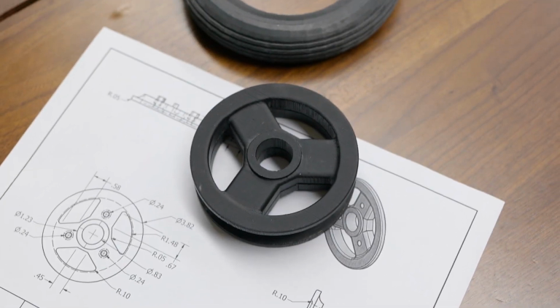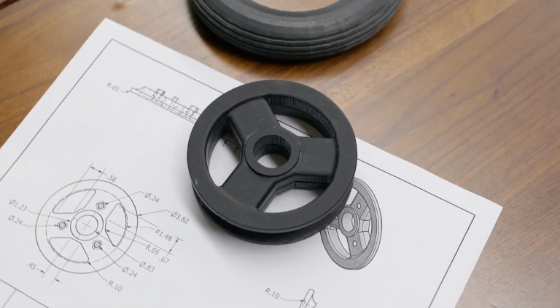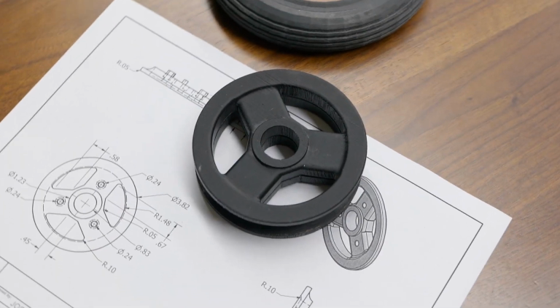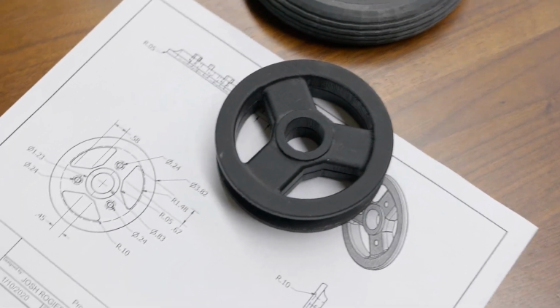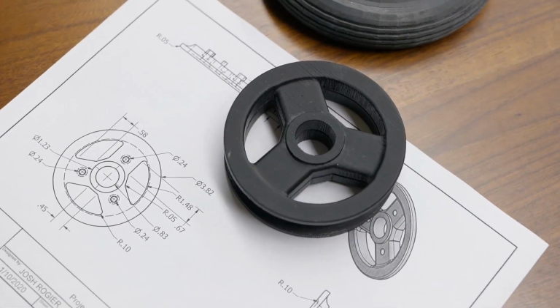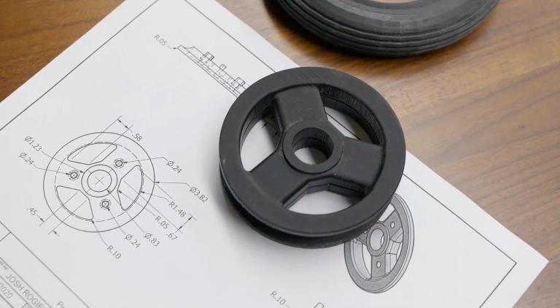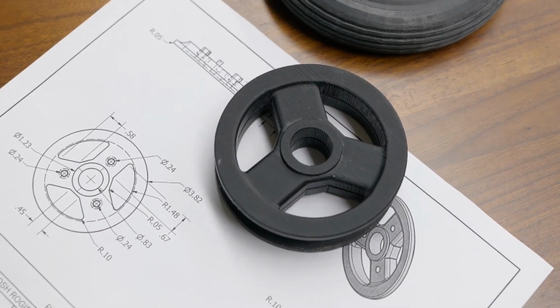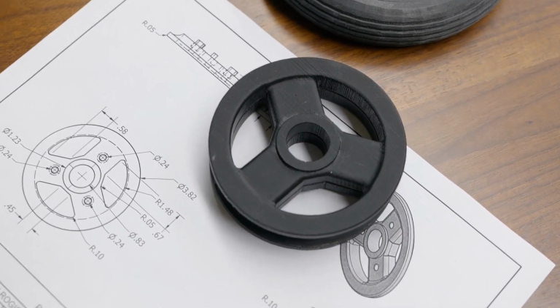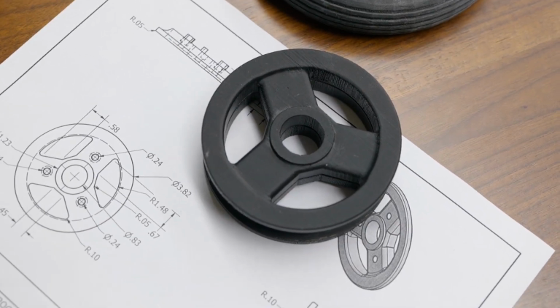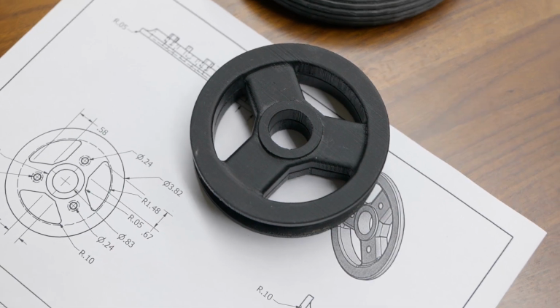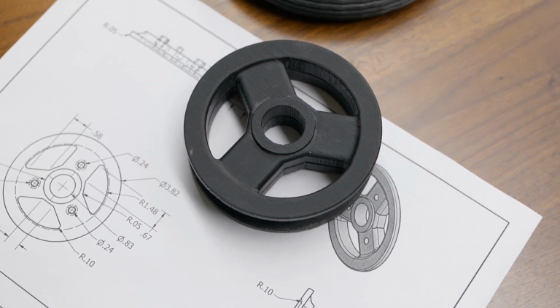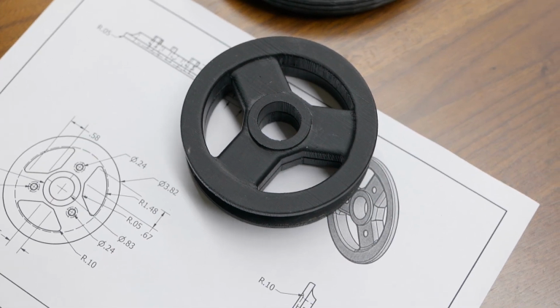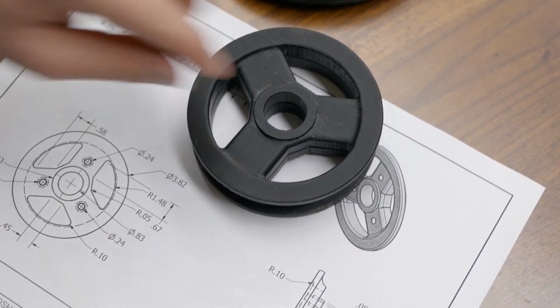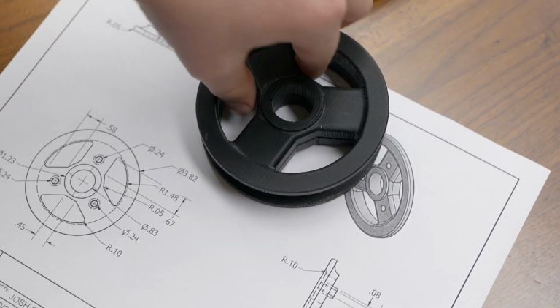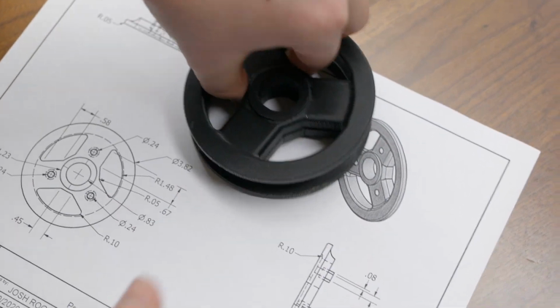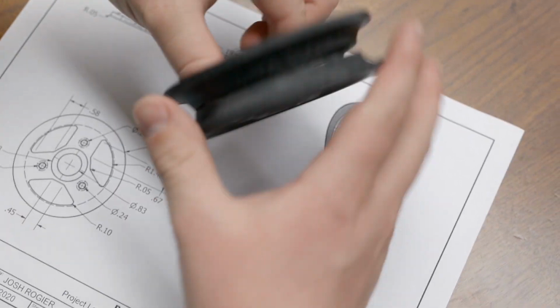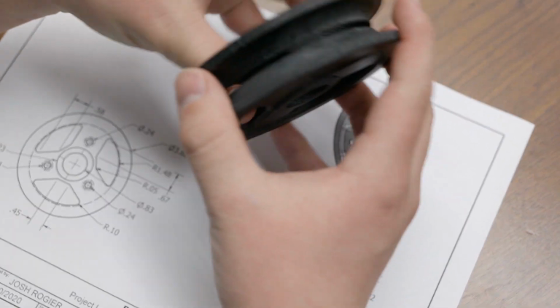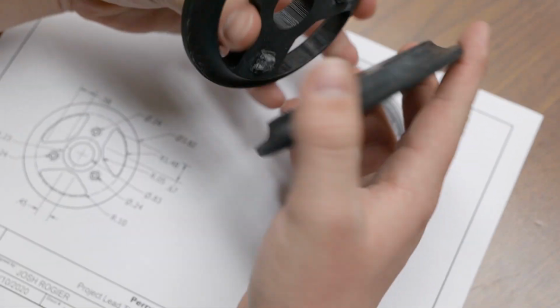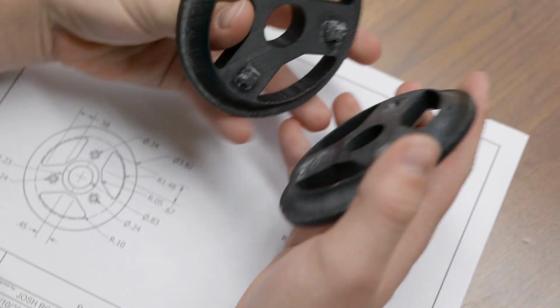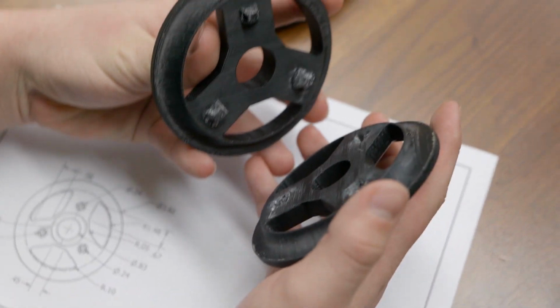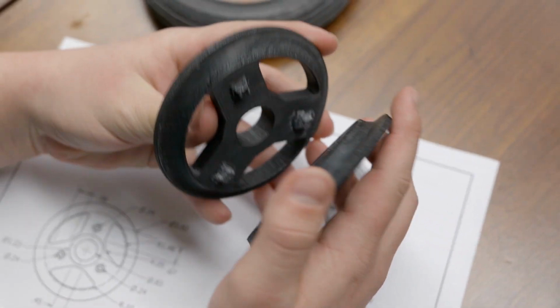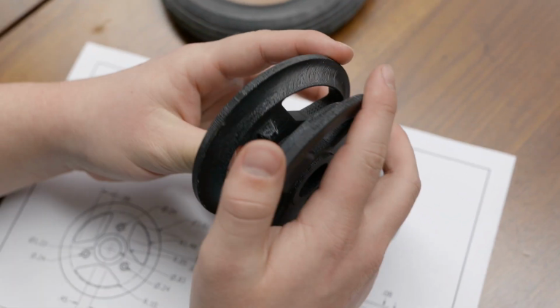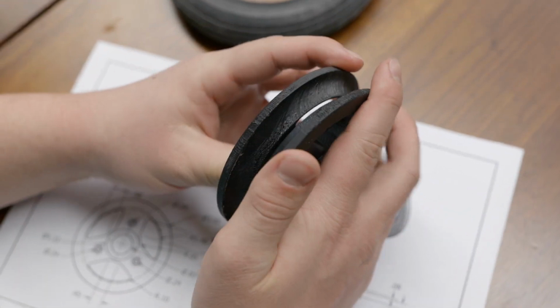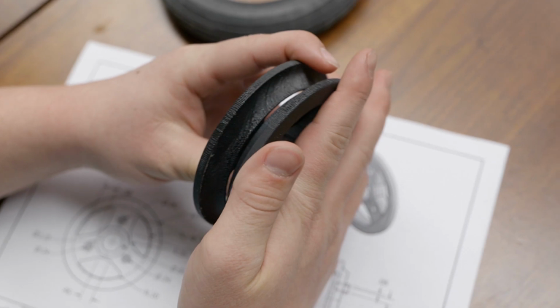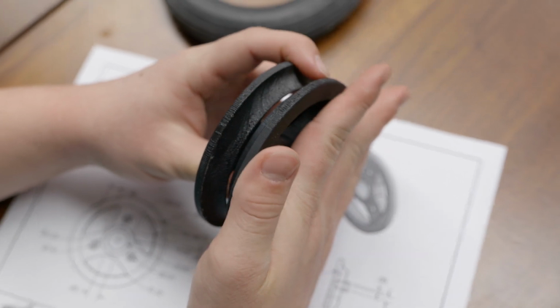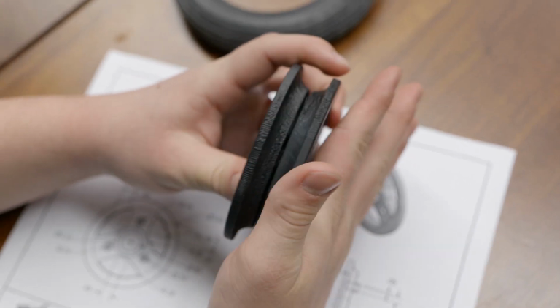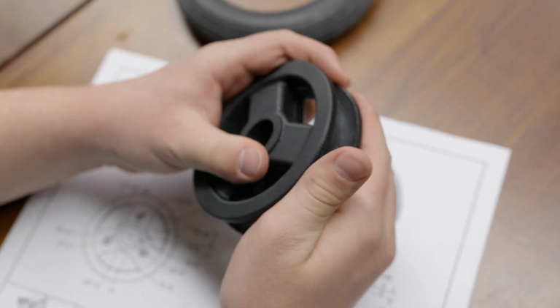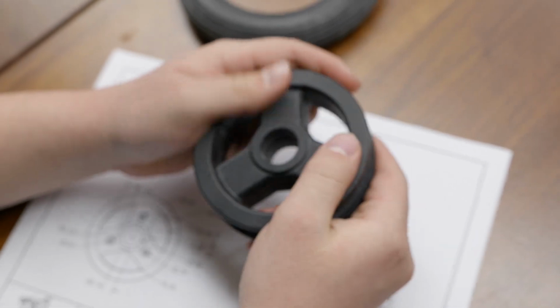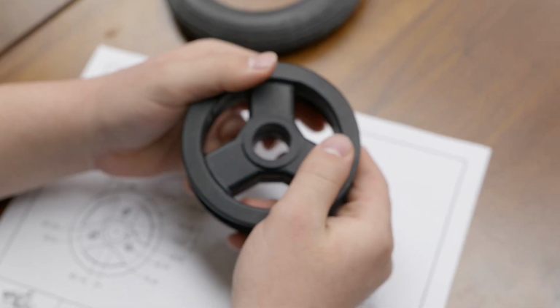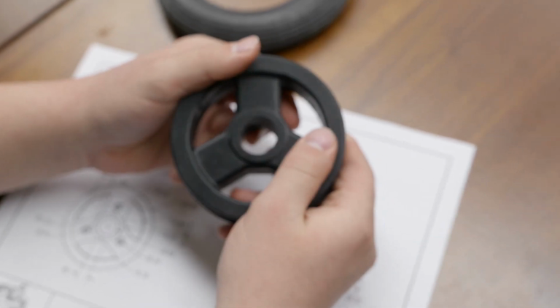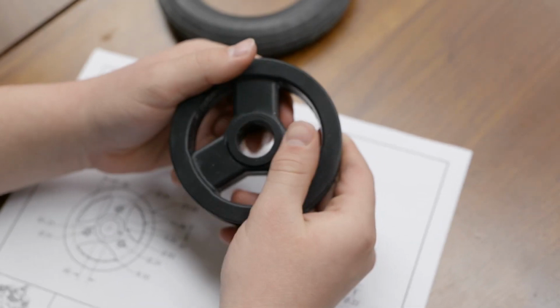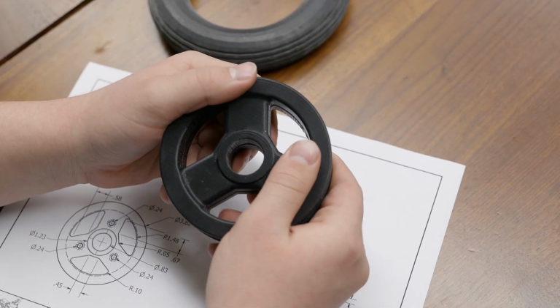Here are my CAD drawings for the next variant of the Hyperwheel rims. The Hyperwheel rims will attach in two parts, where an adhesive will be added to make them incapable of coming apart.